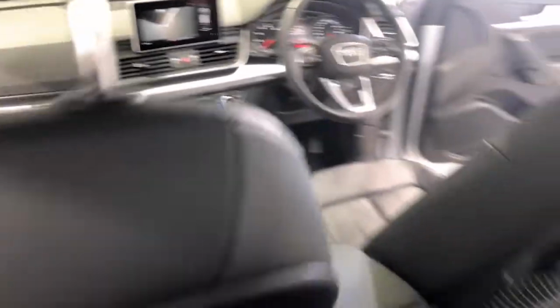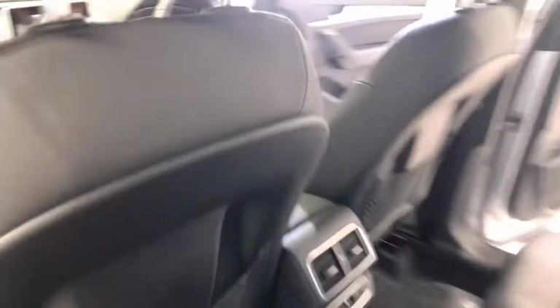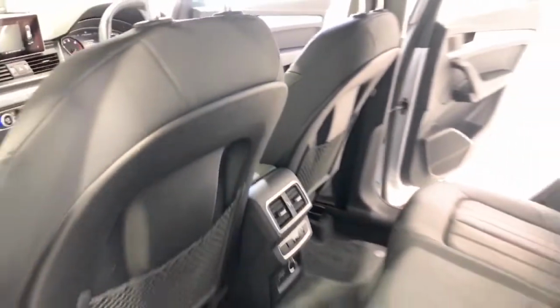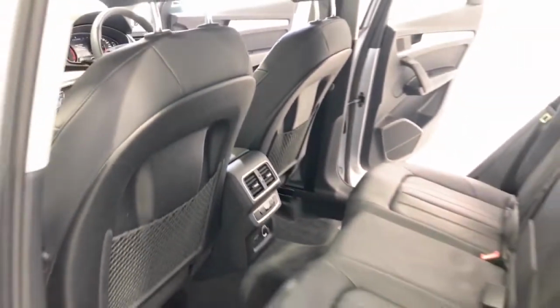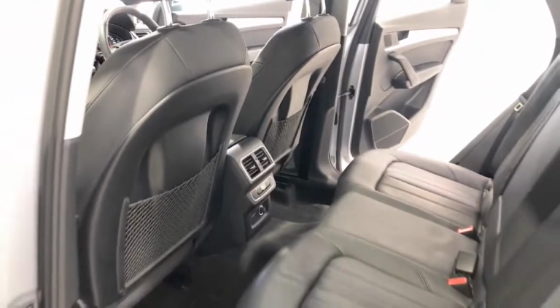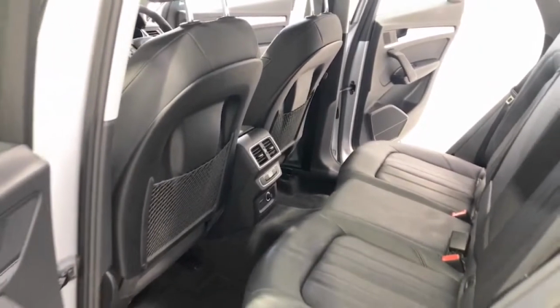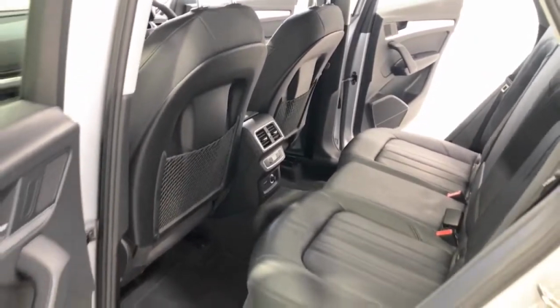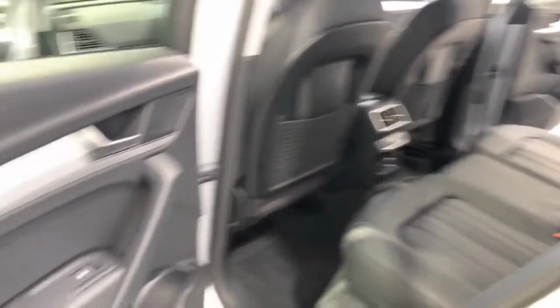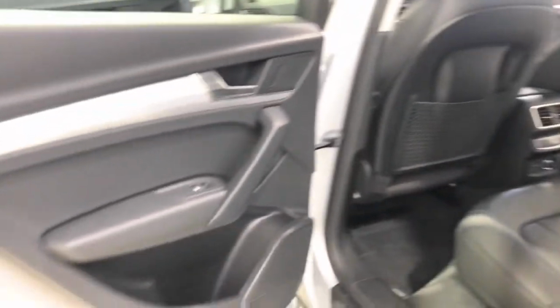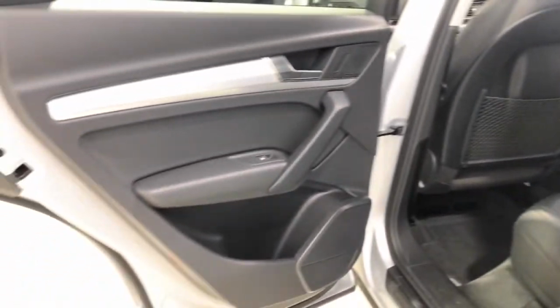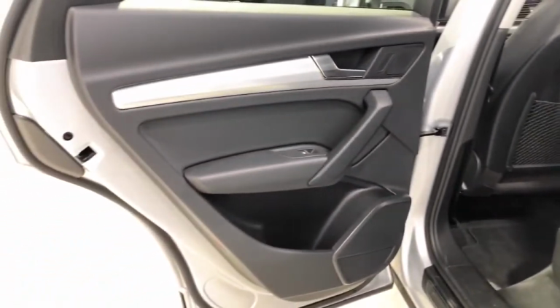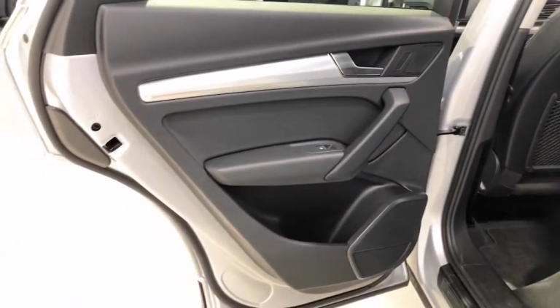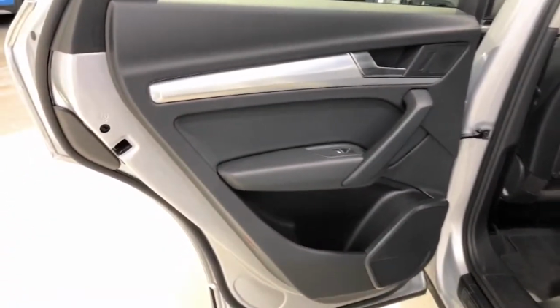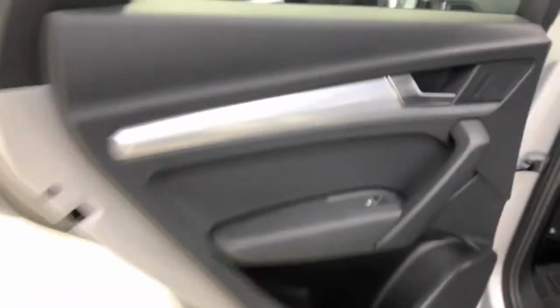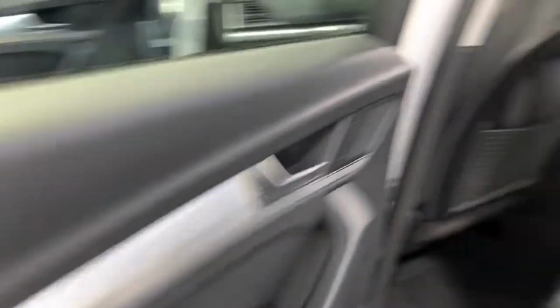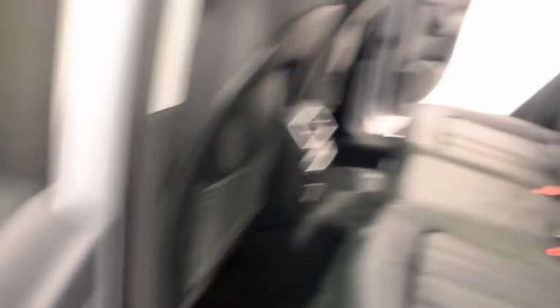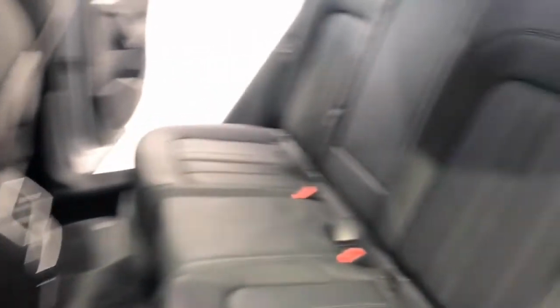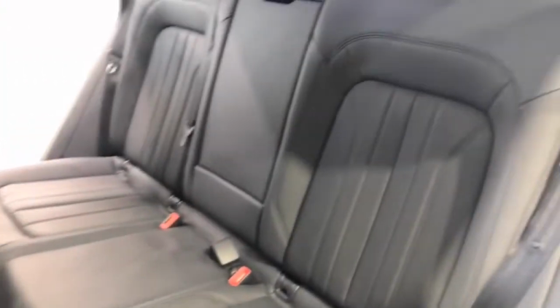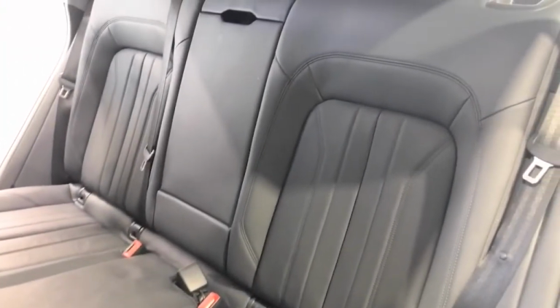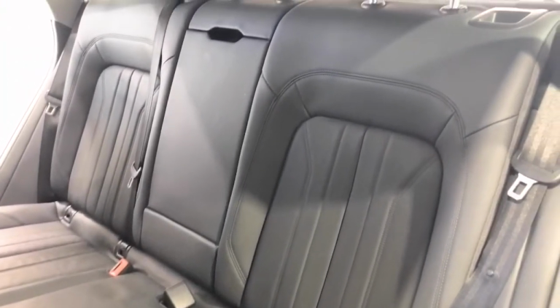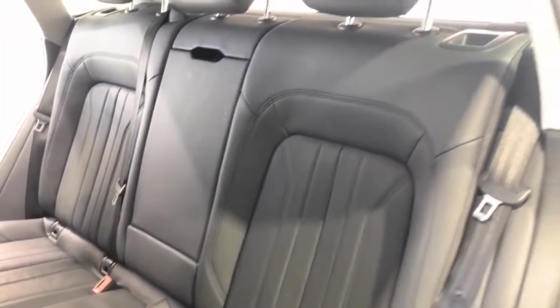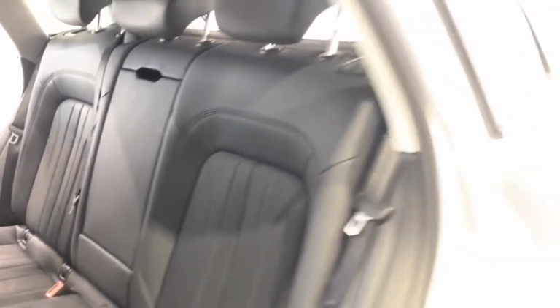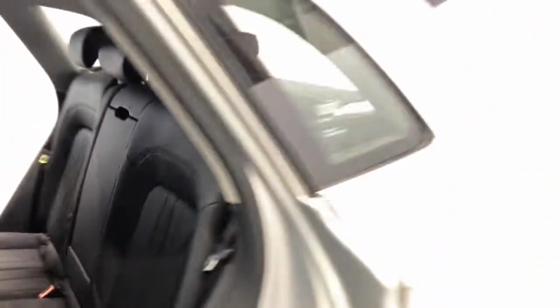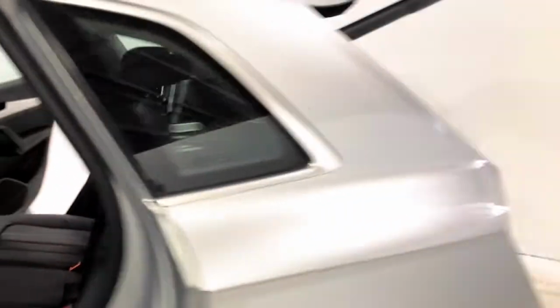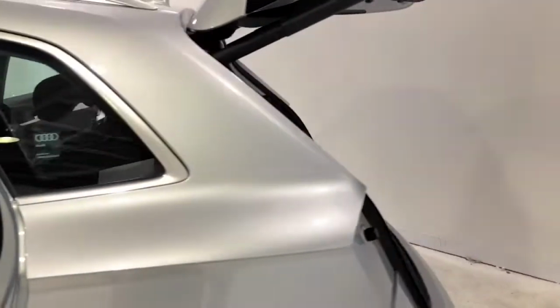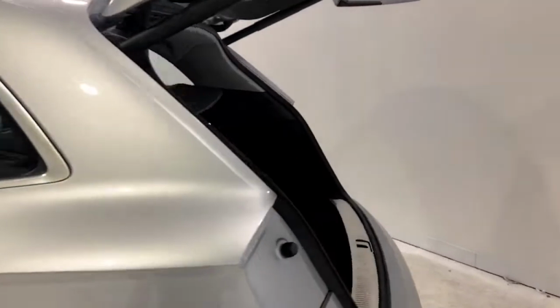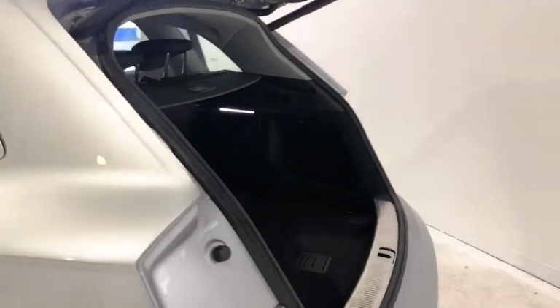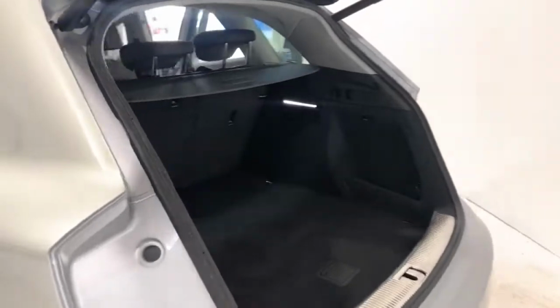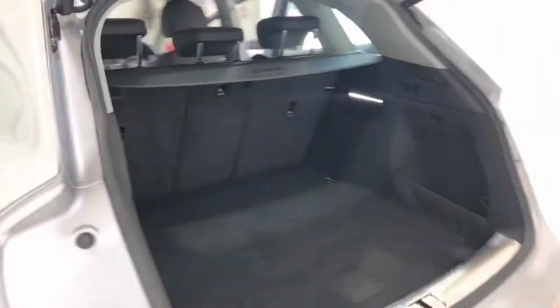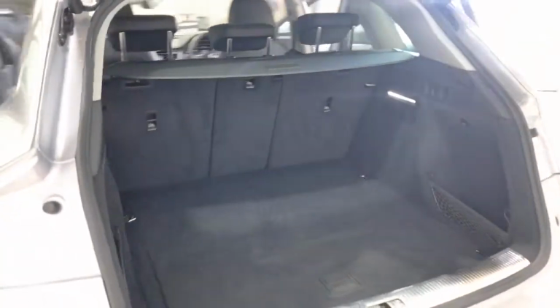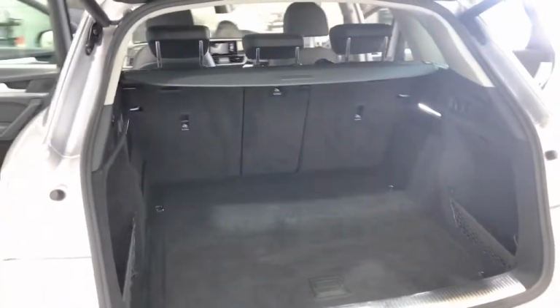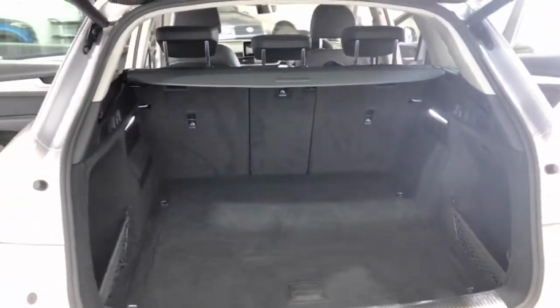It requires a service every 12 months or 15,000 kilometers, whichever comes first. The Q5 has received a five-star rating from NCAP. Some of the convenience and safety features are: